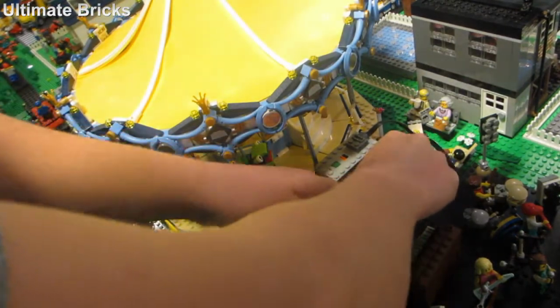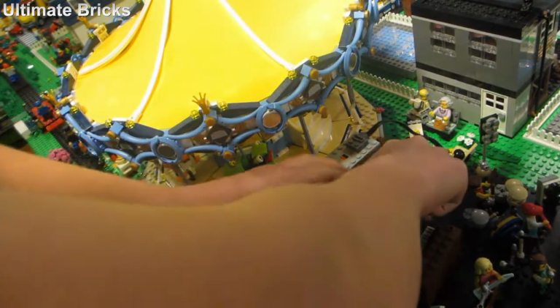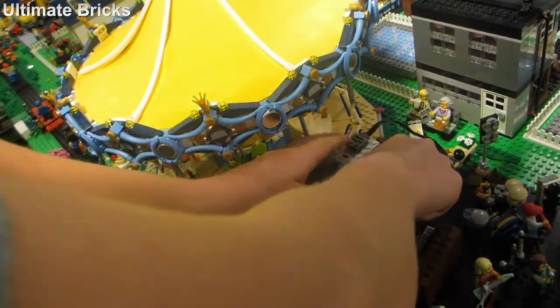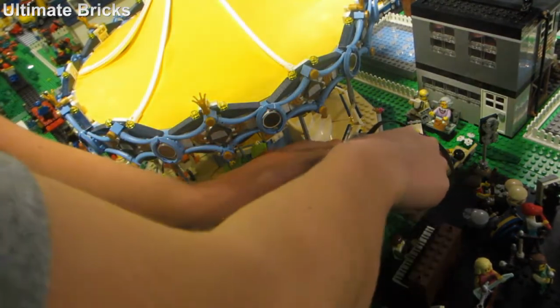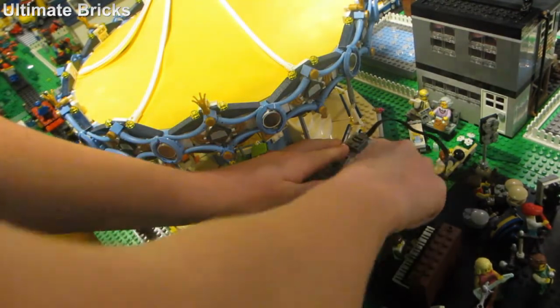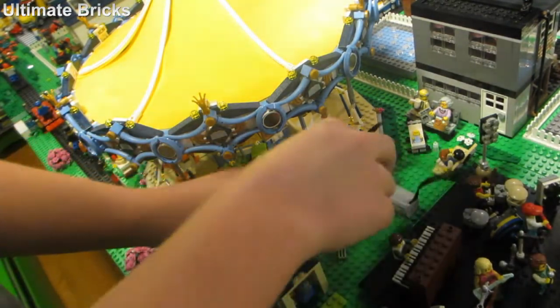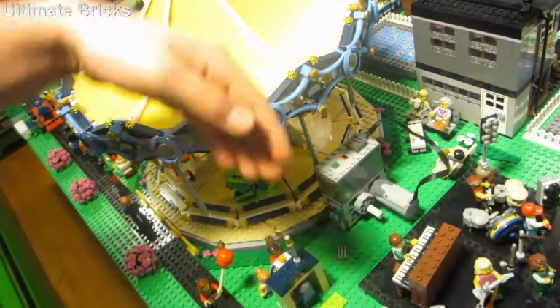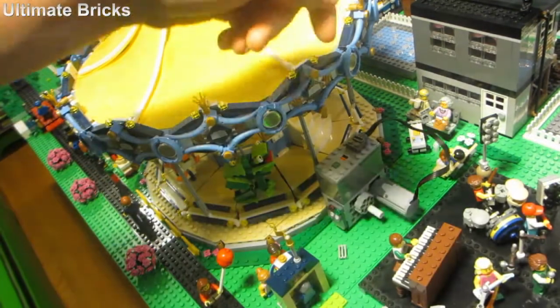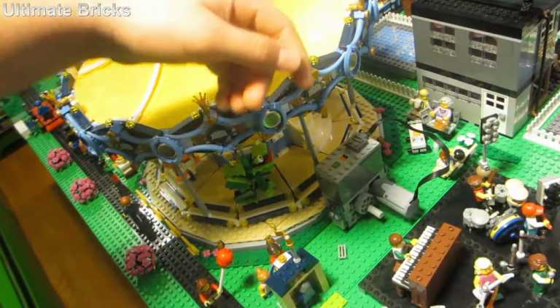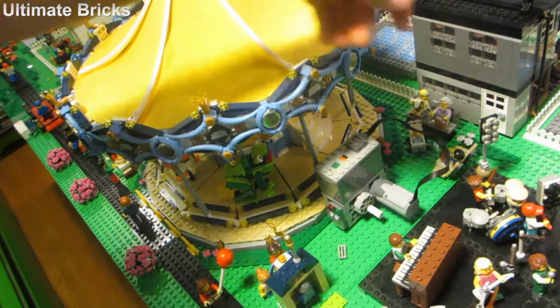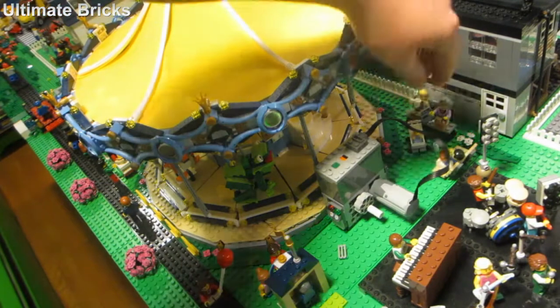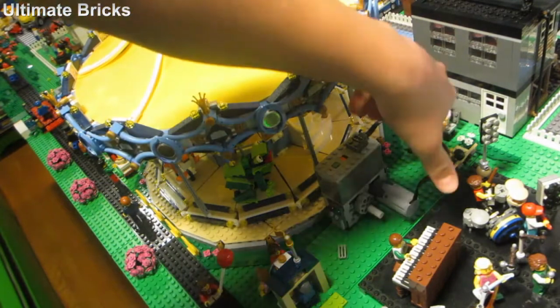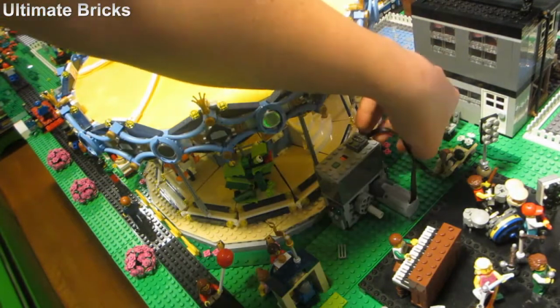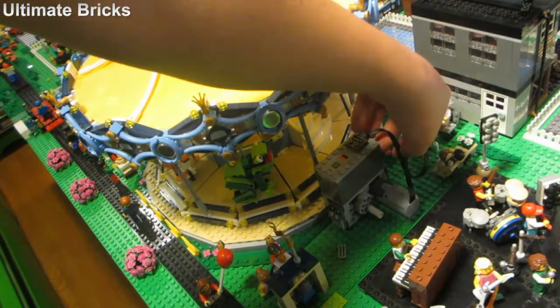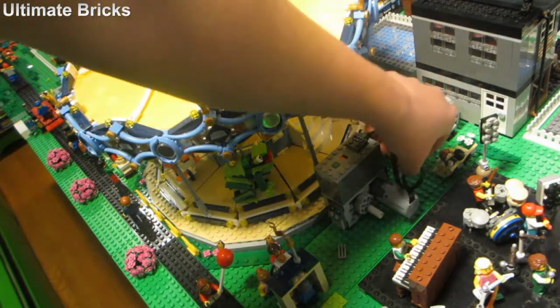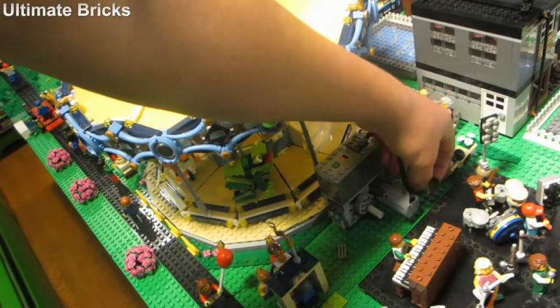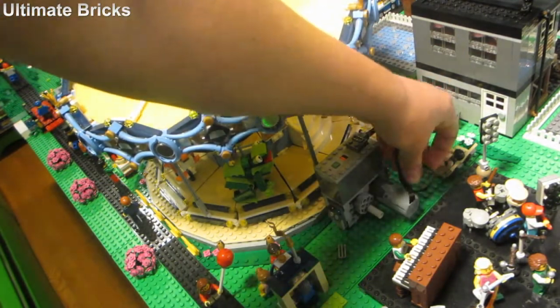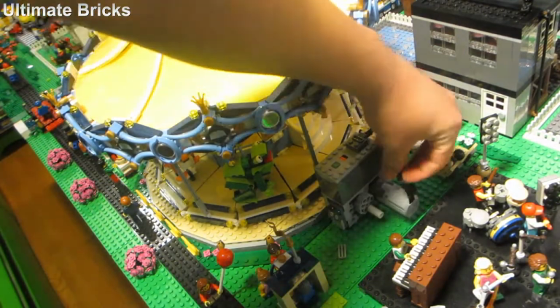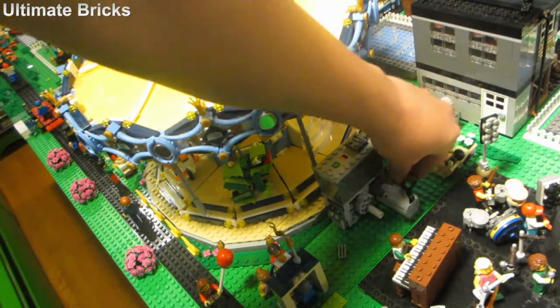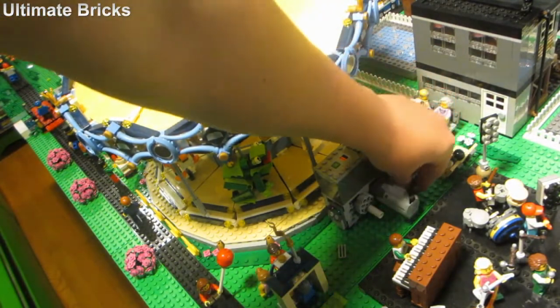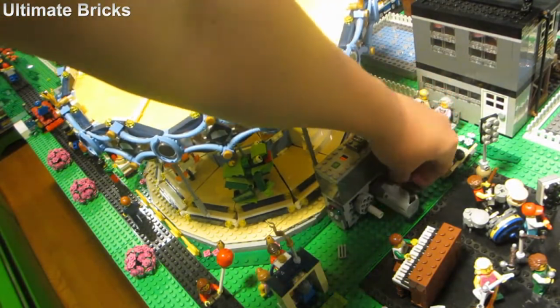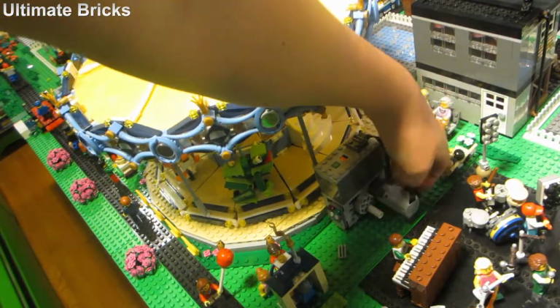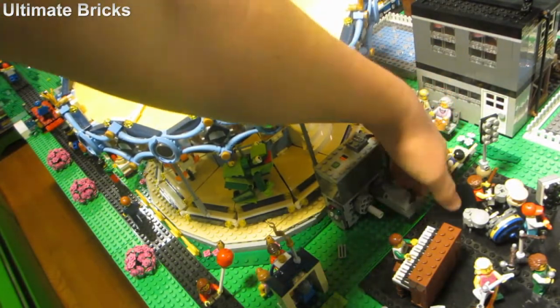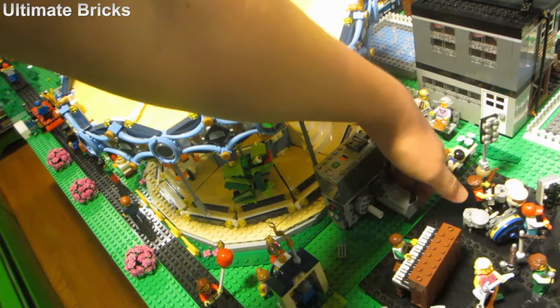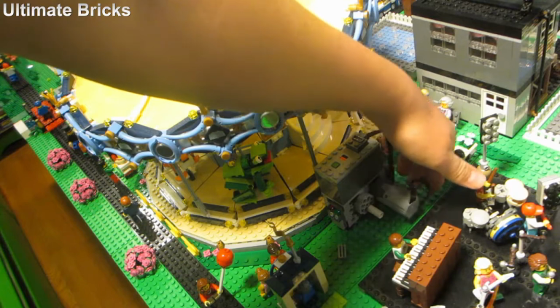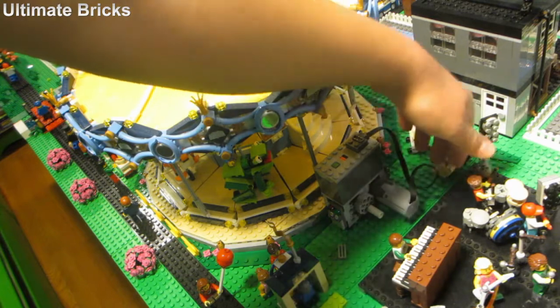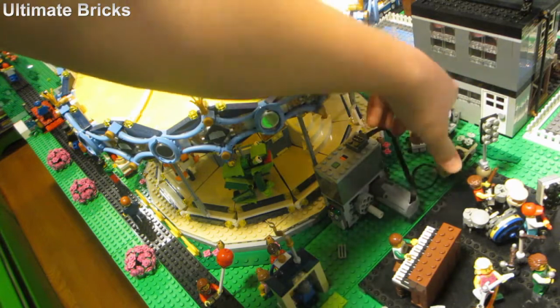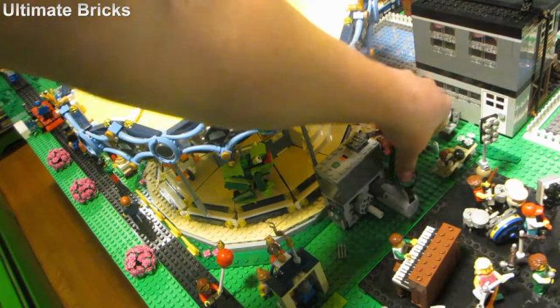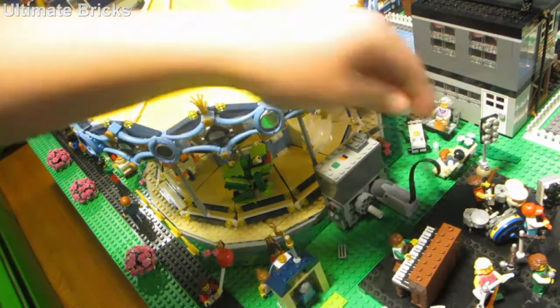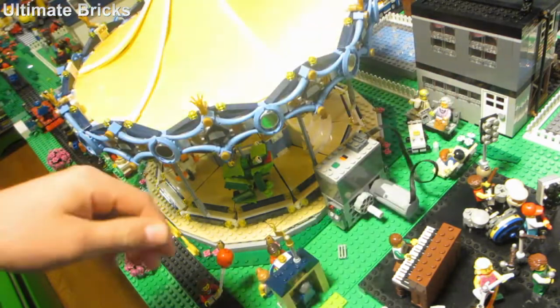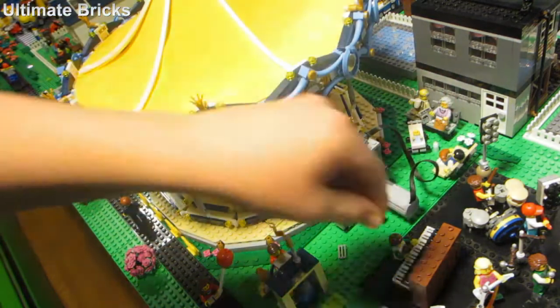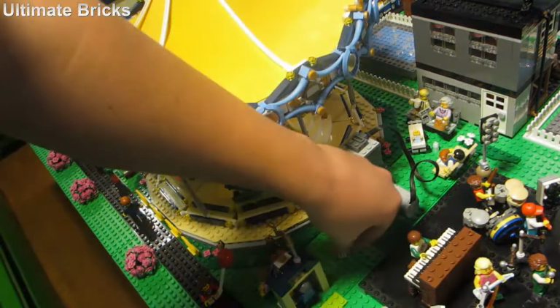Now it's all lined out. This wire looks a little bit weird, so I'll try to maybe just put that under there. I don't know if there's anything I can do with that.